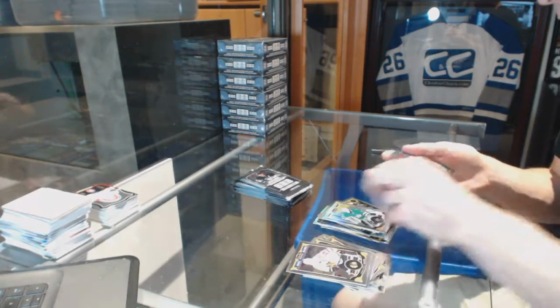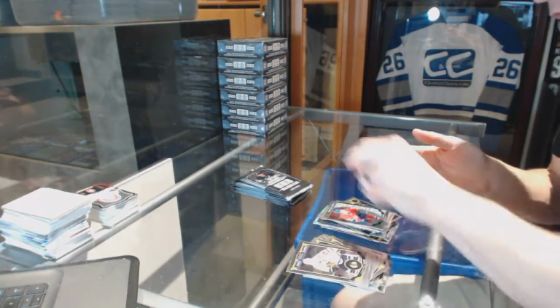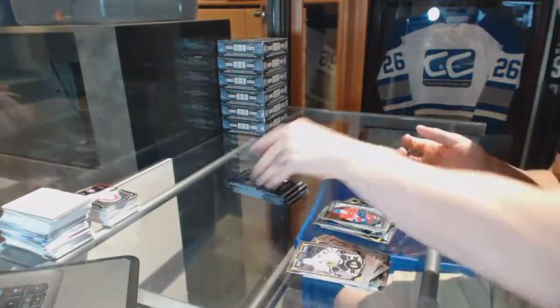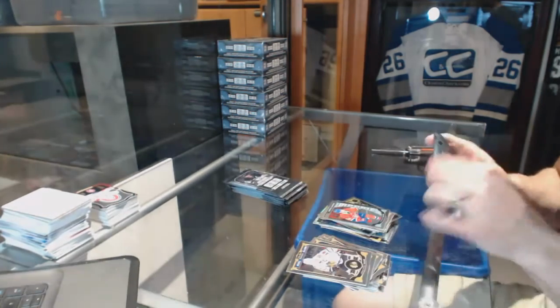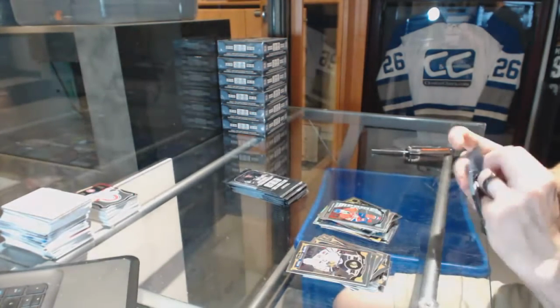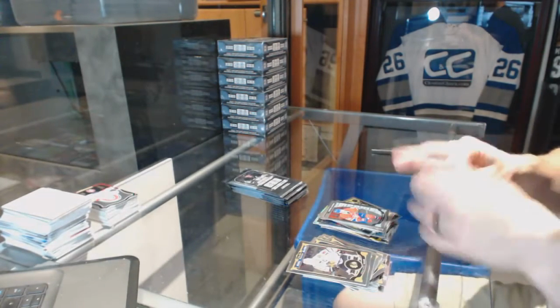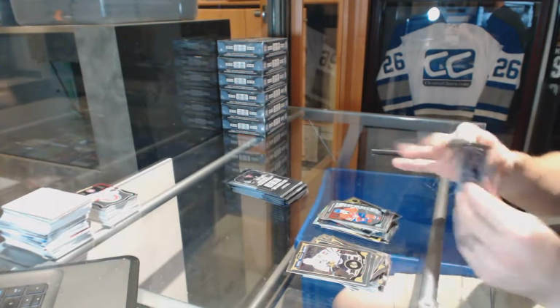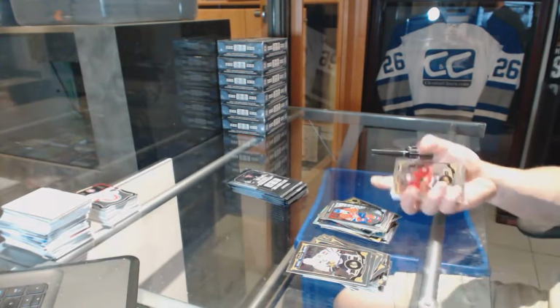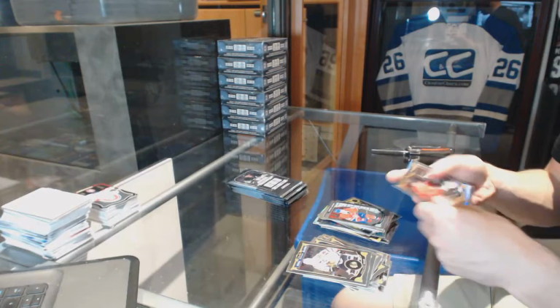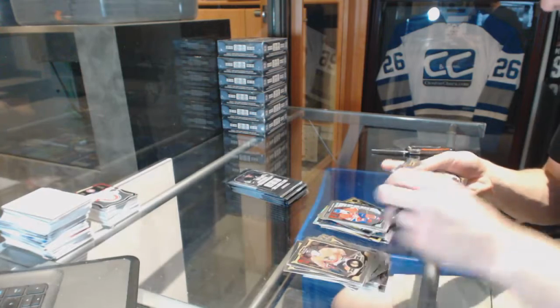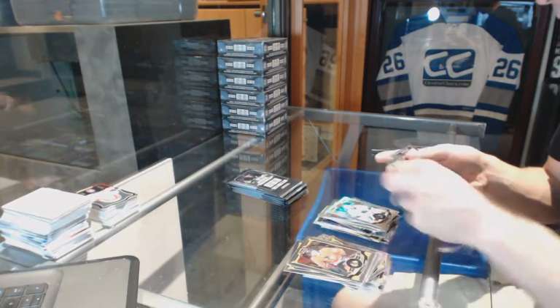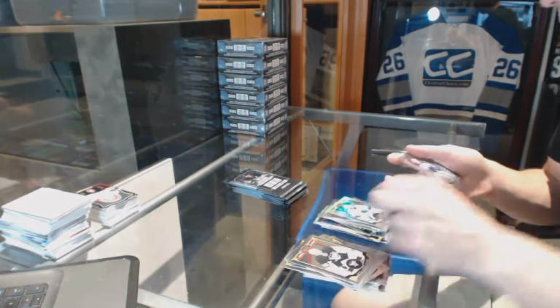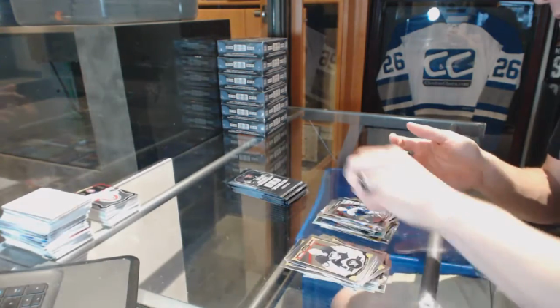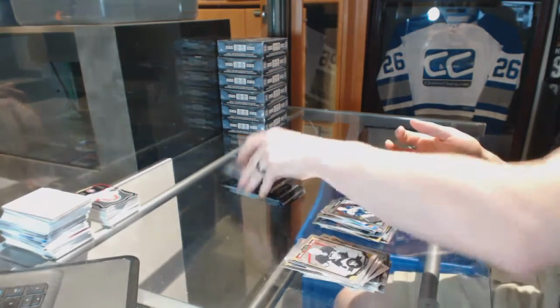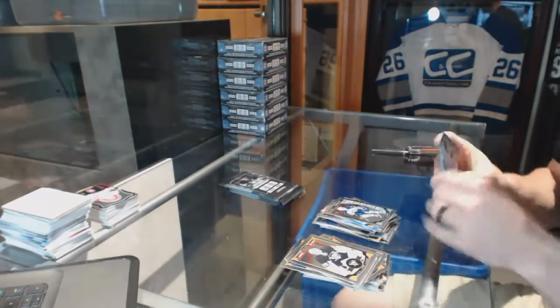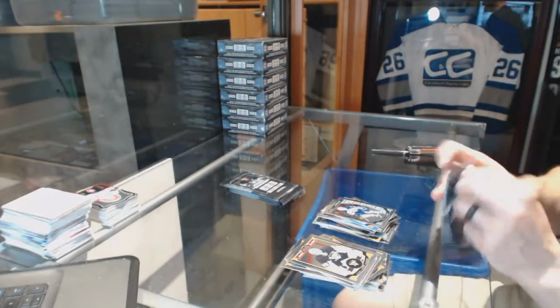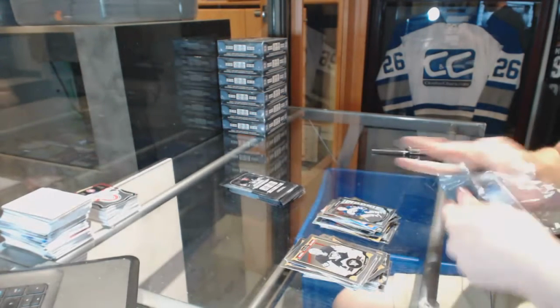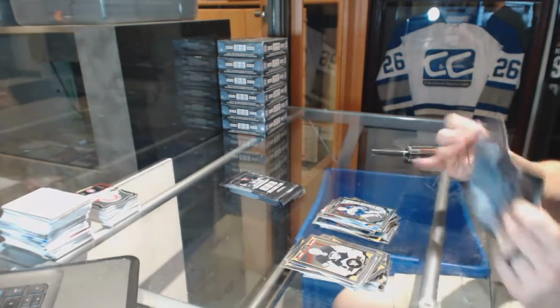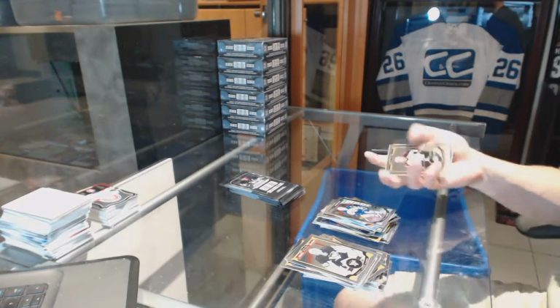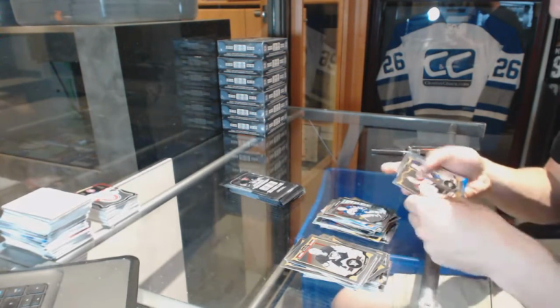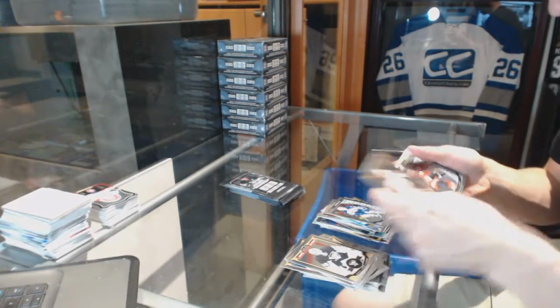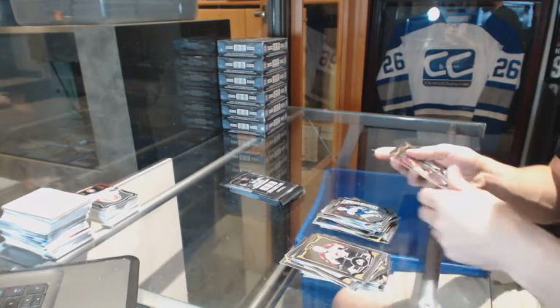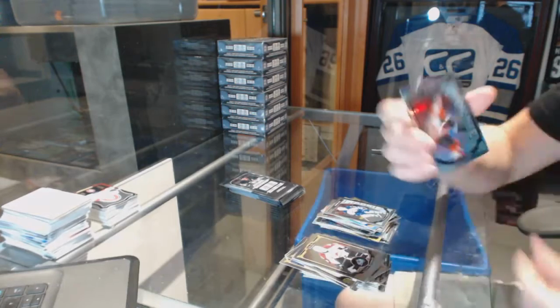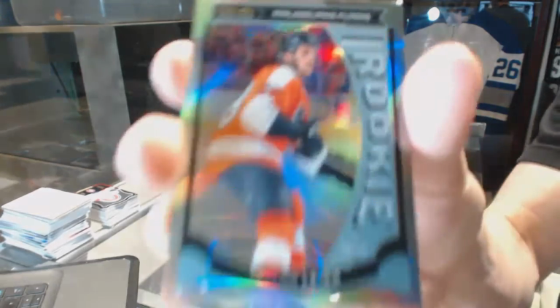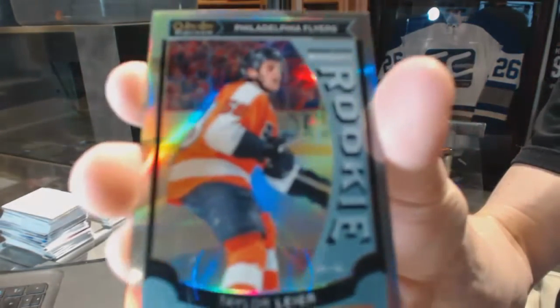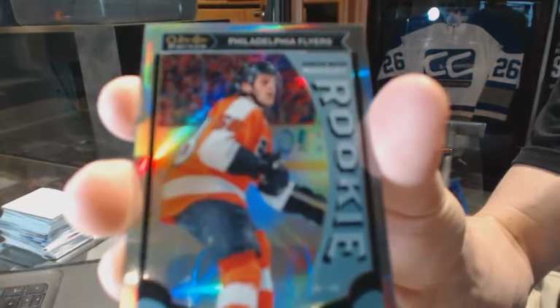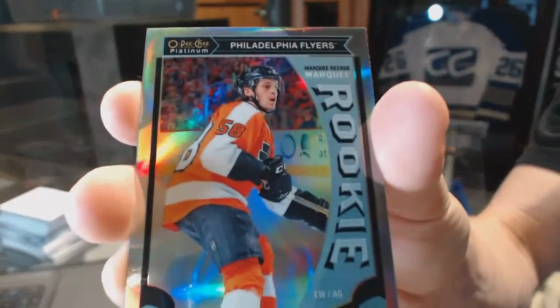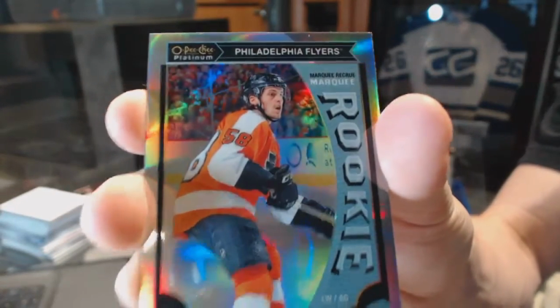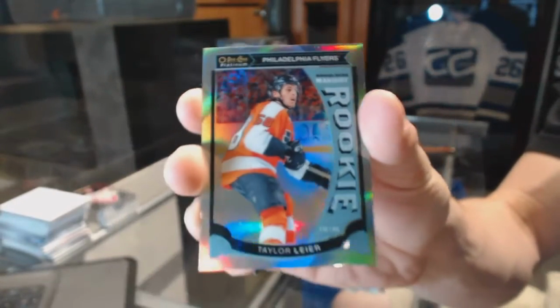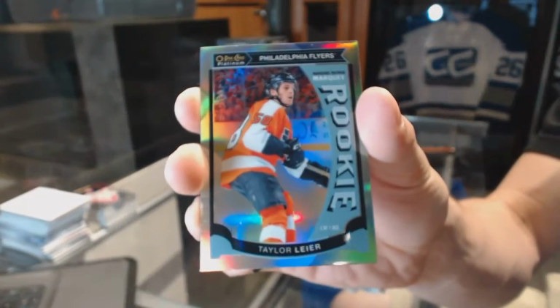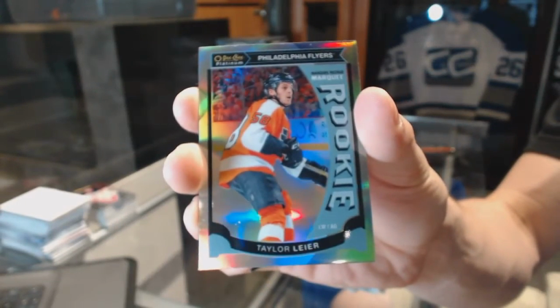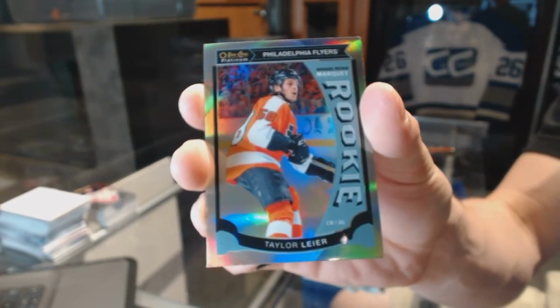Rainbow for the Stars, Kari Lehtinen, and a rookie for the Canadiens, Charles Hudon. Rainbow for the Sharks, Martin Jones, and a rookie for the Jets, Nikolai Ehlers. Marquee rookie rainbow for the Philadelphia Flyers, Taylor Lear.